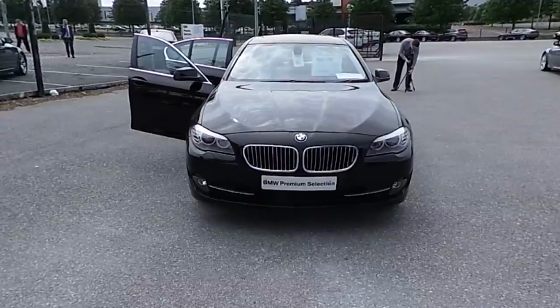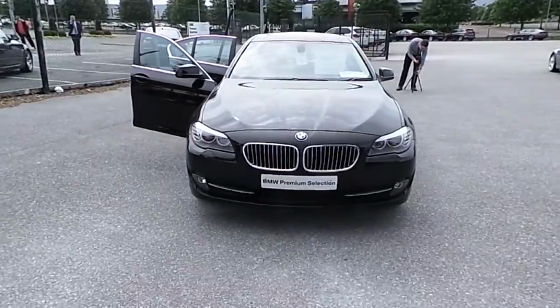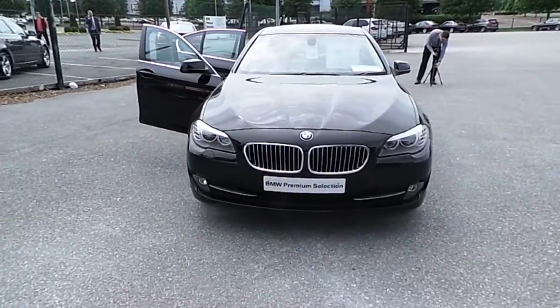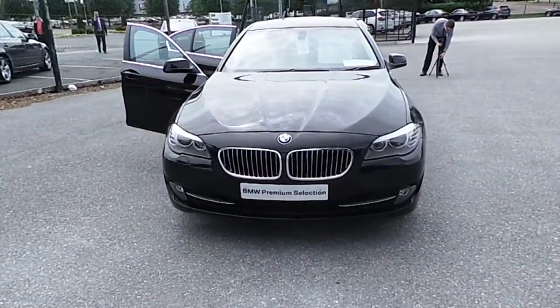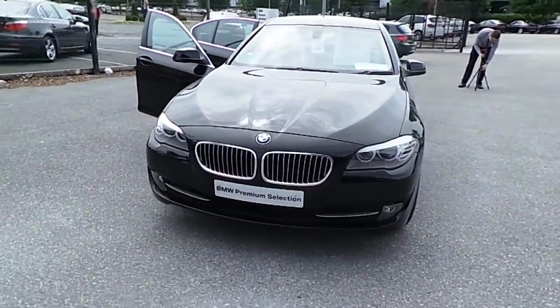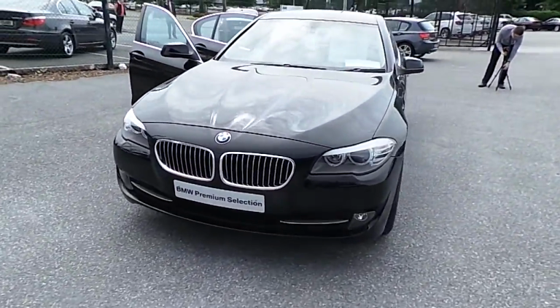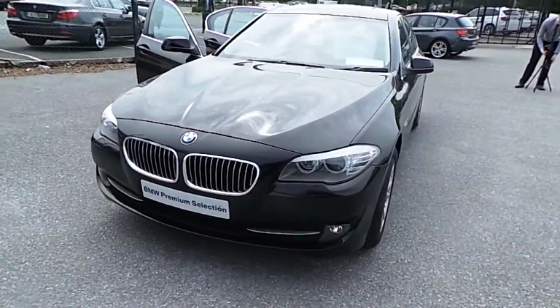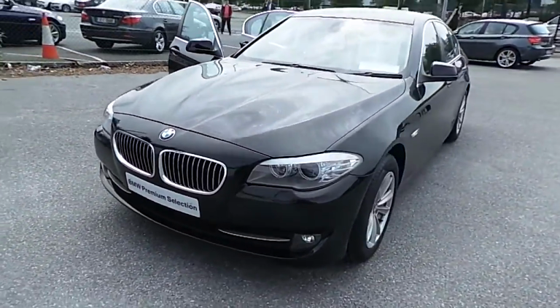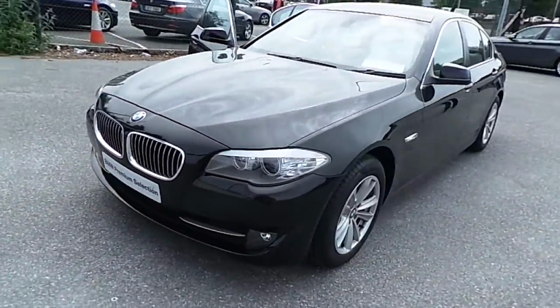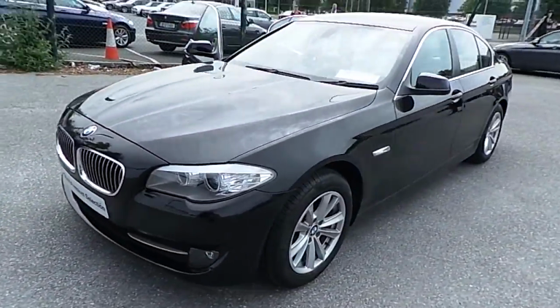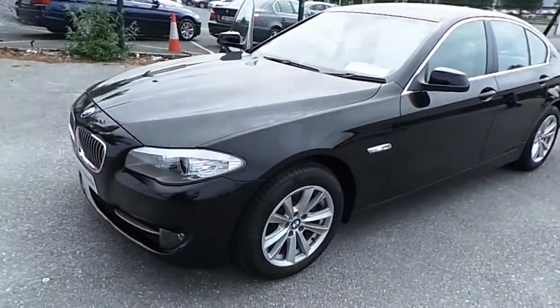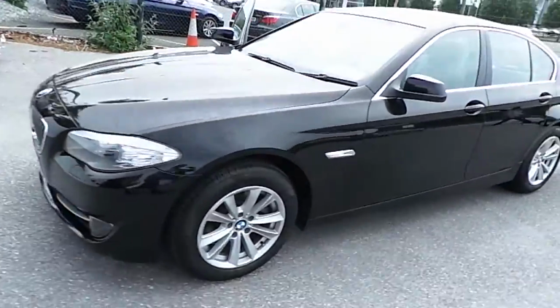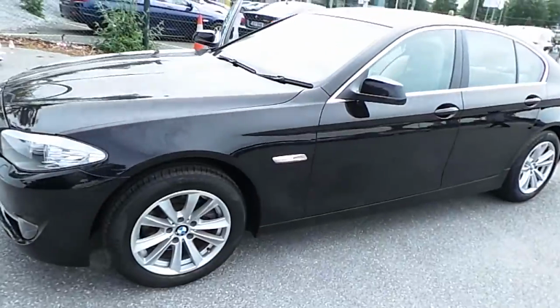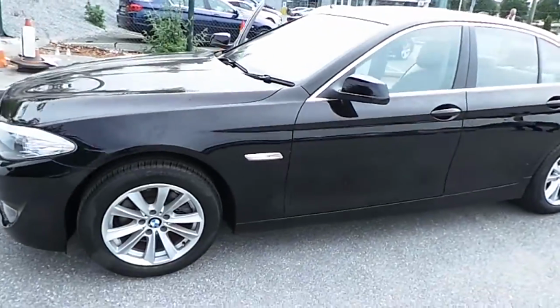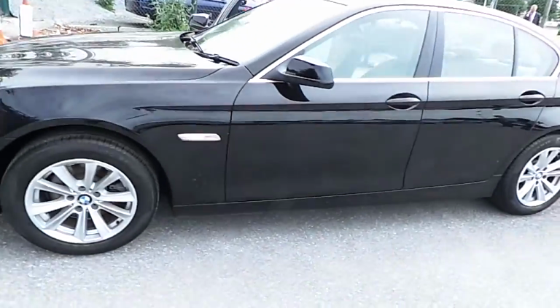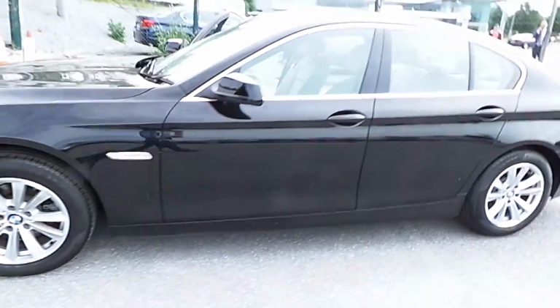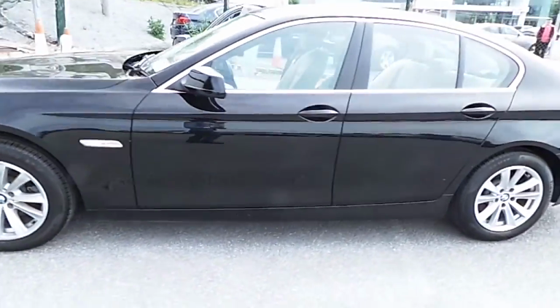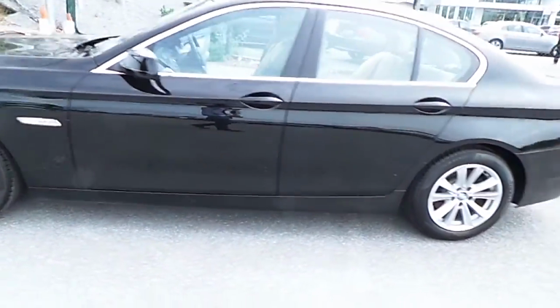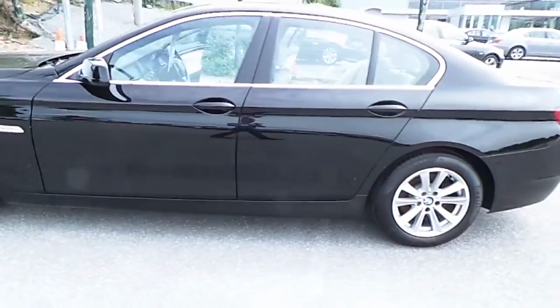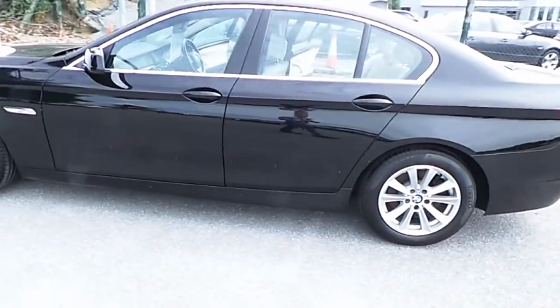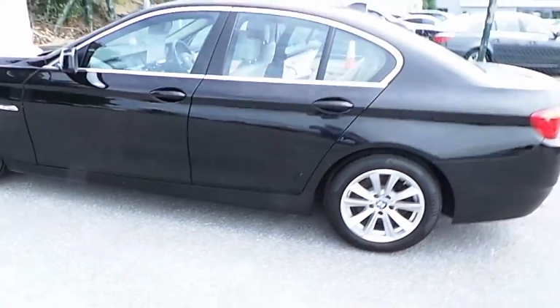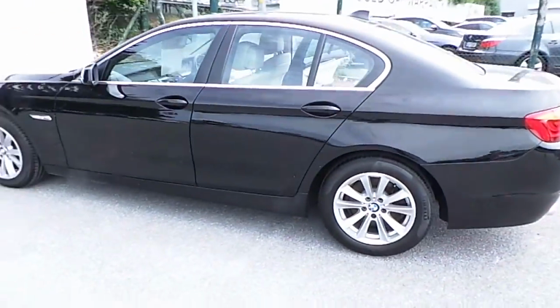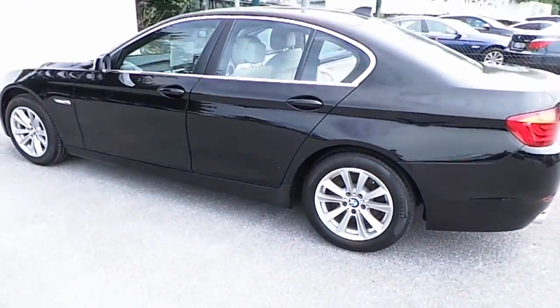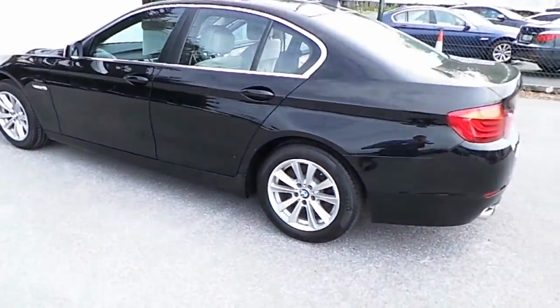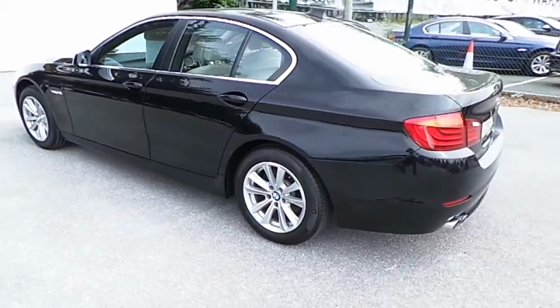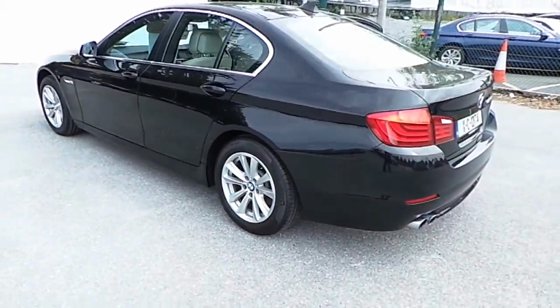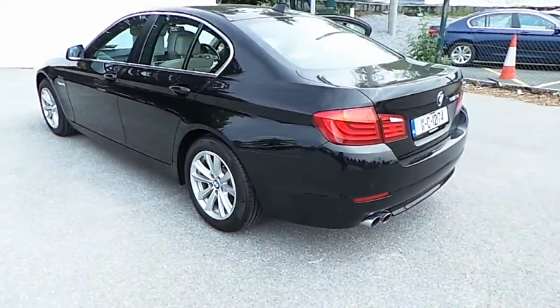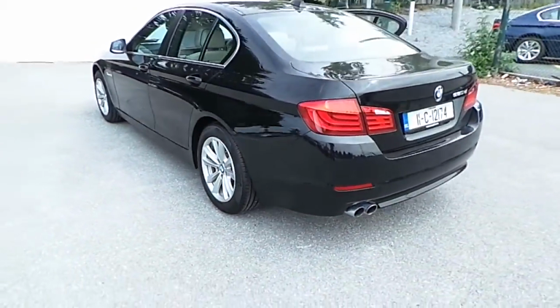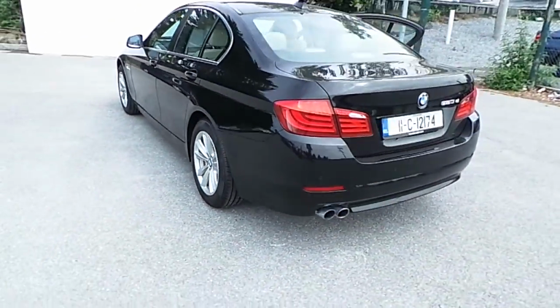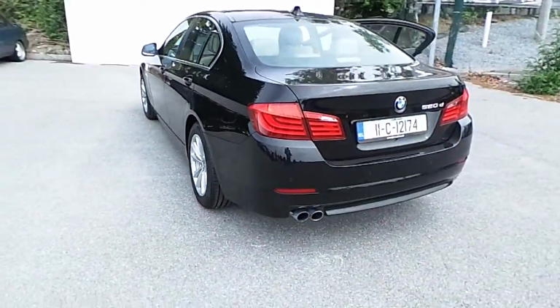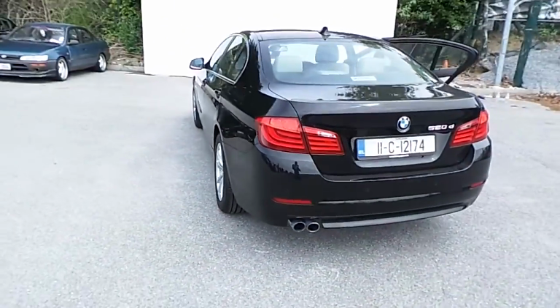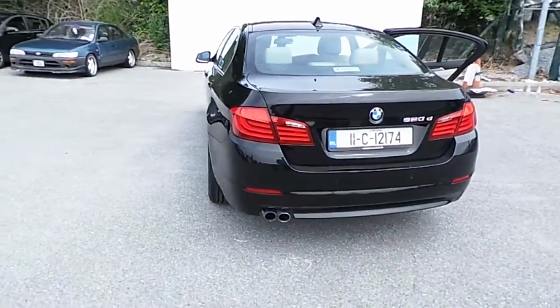Hello, I'm John at Carey's BMW in Eastgate, Little Isle in Cork. Here we have our premium selection 2011 BMW 520D SE. This car is finished in jet black, and has only 105,000 km with a full BMW service history.